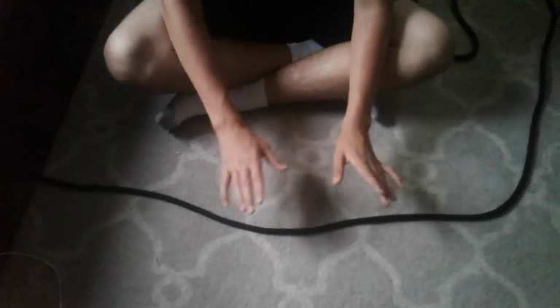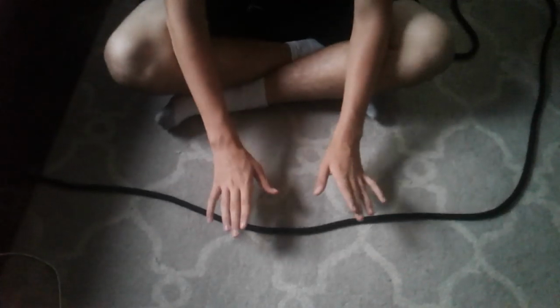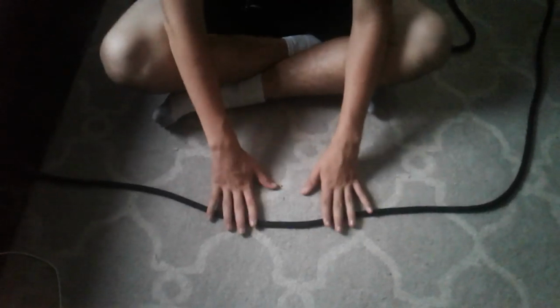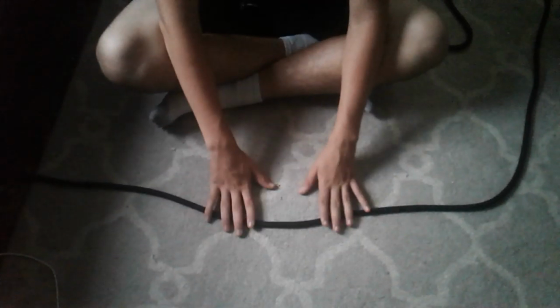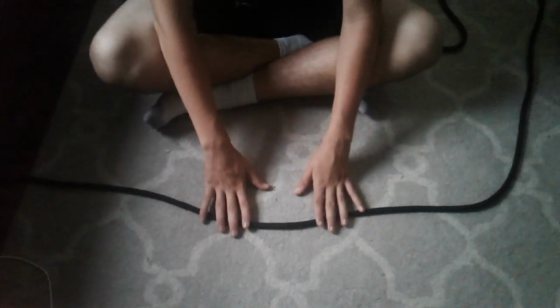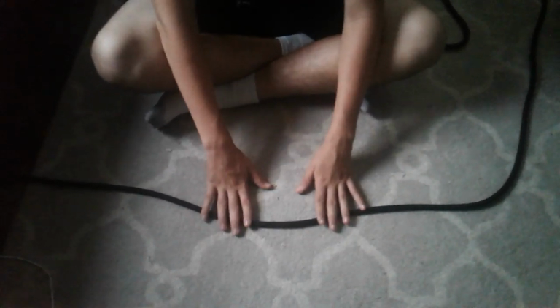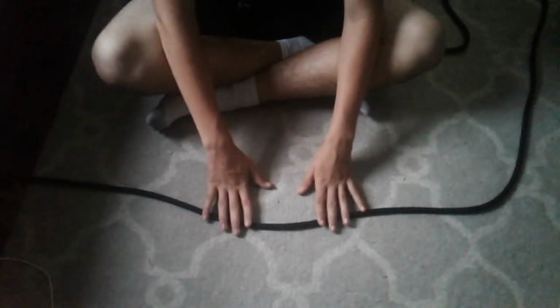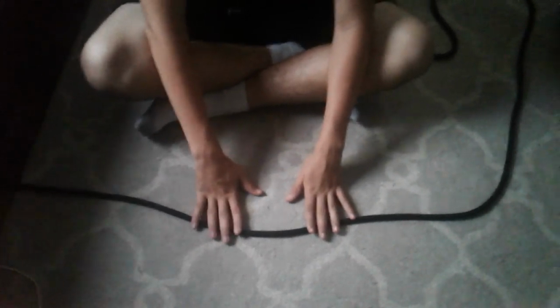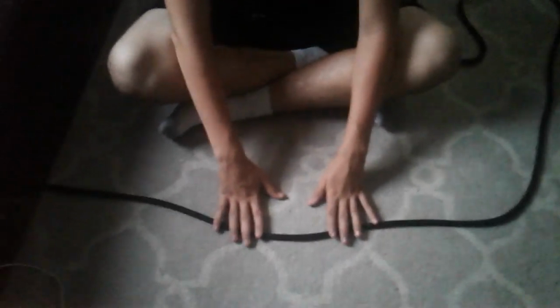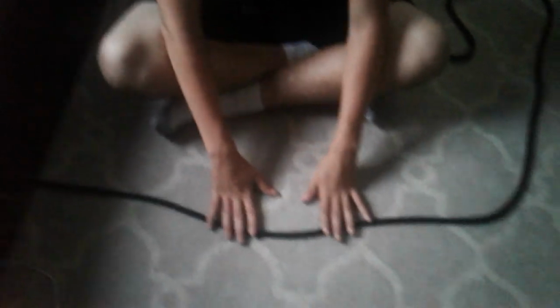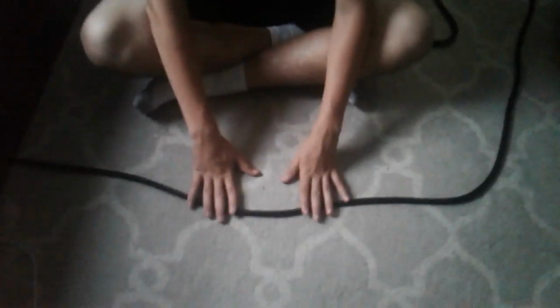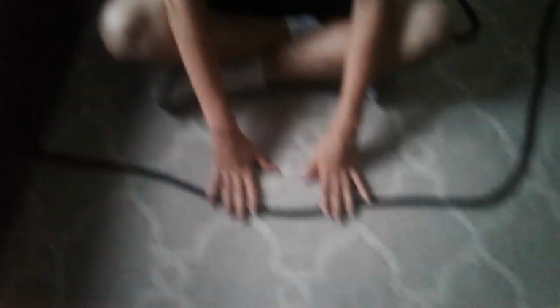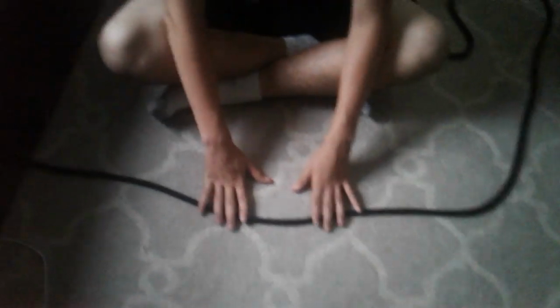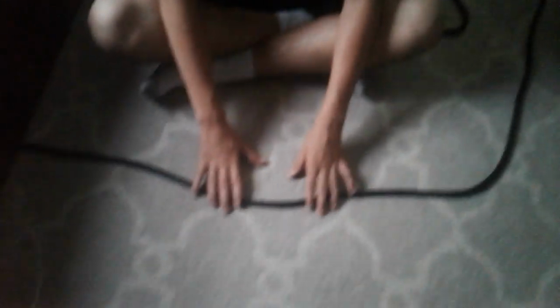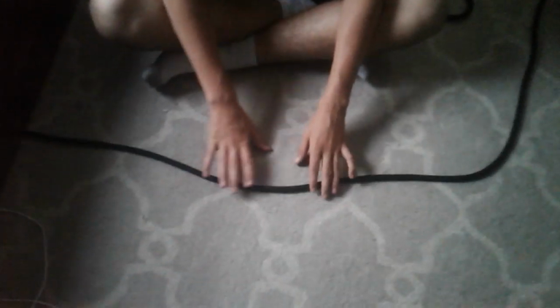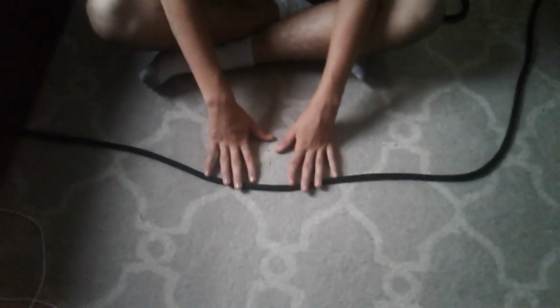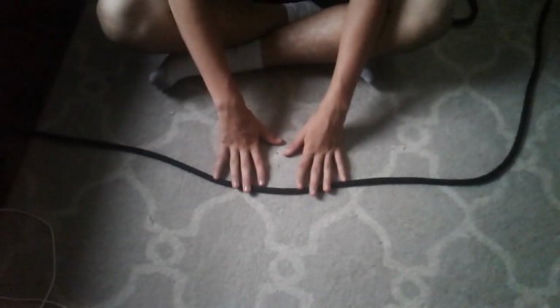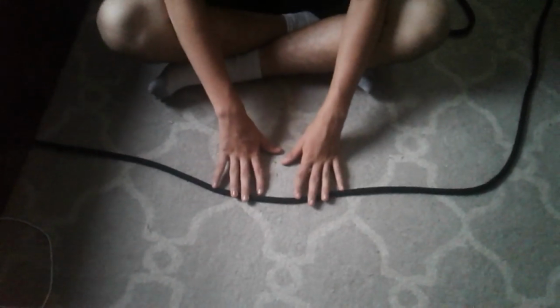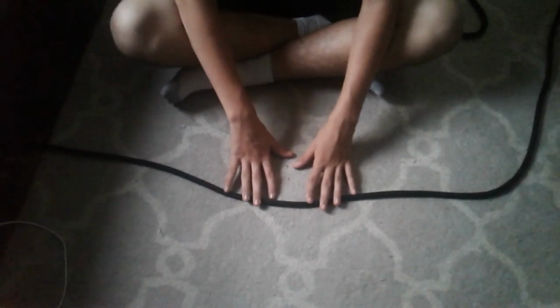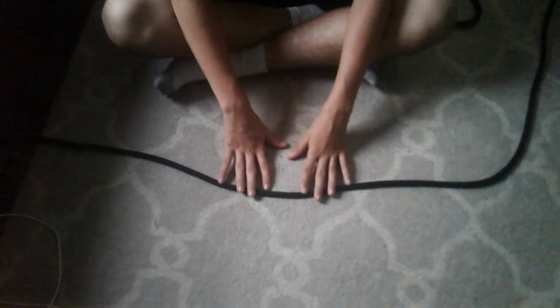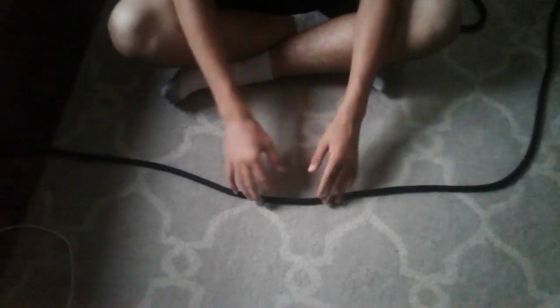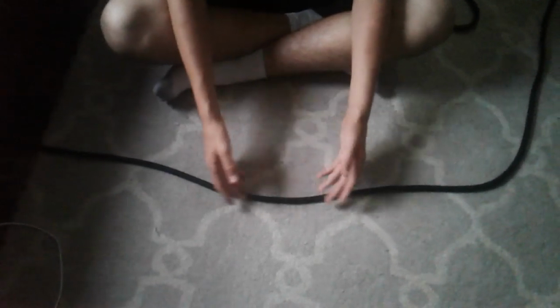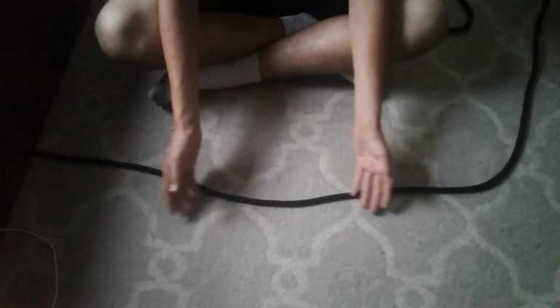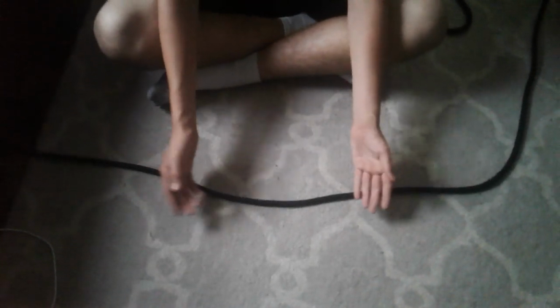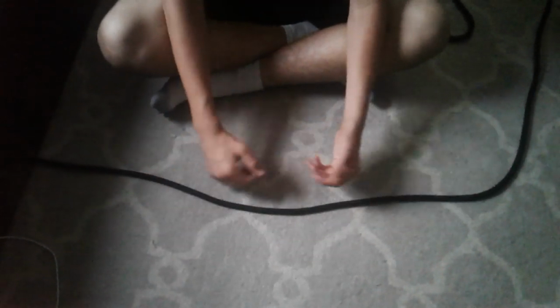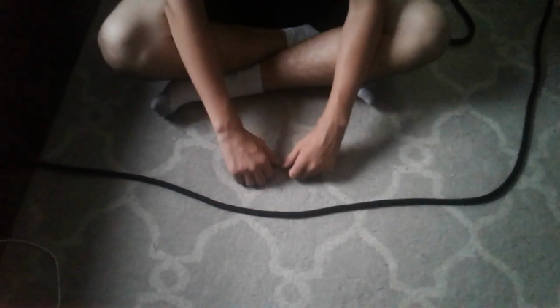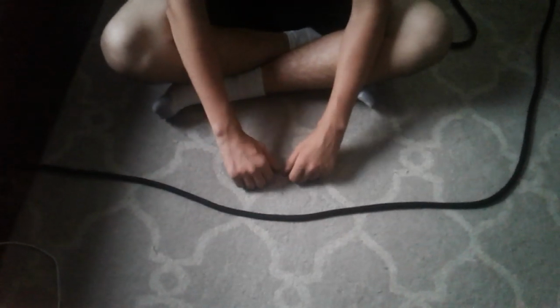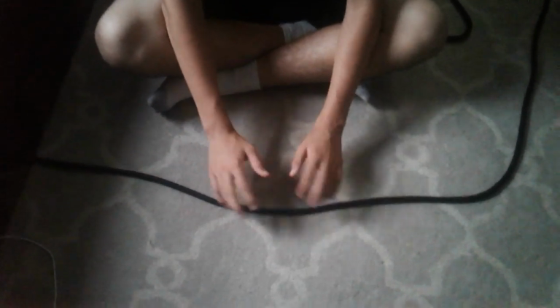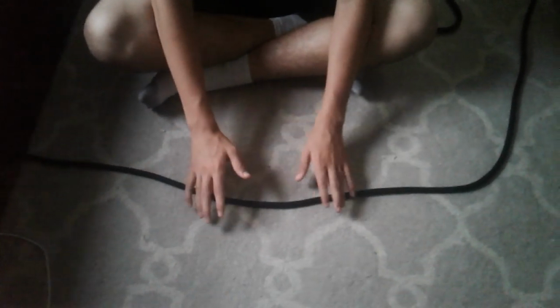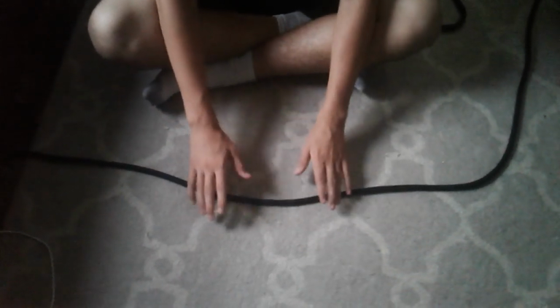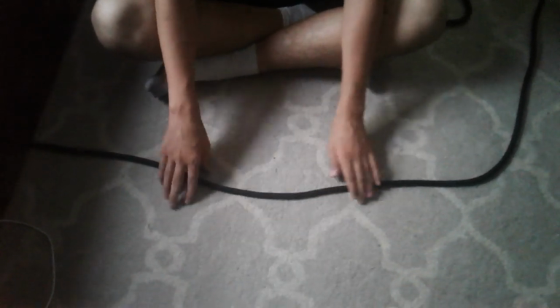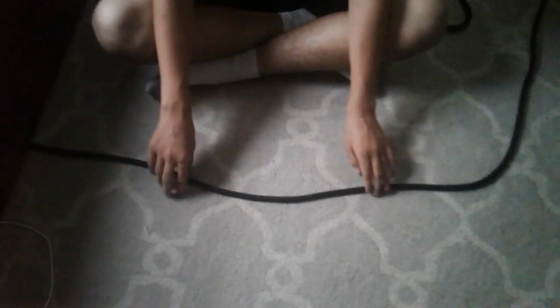Hello guys, welcome to a new episode of Cameron Ties Knots. Today we will be tying the bowline knot. Here's how you tie the bowline knot.